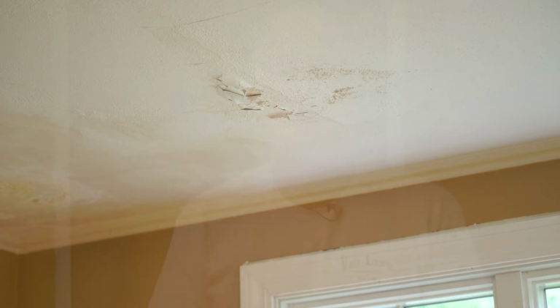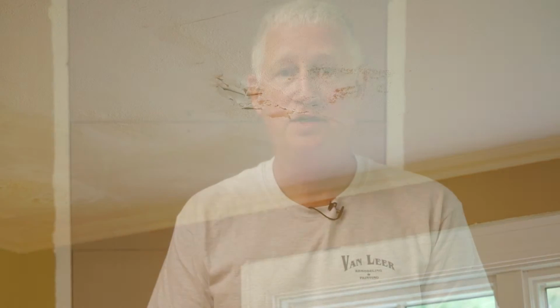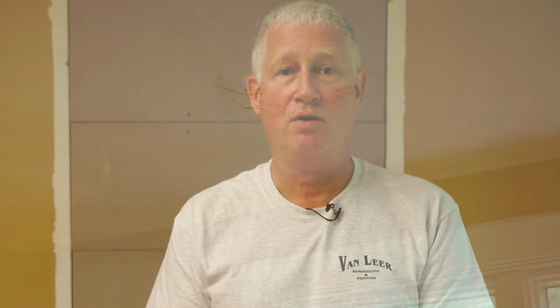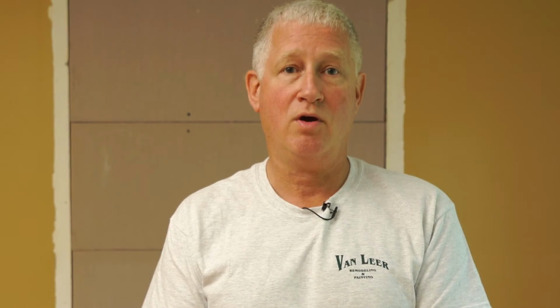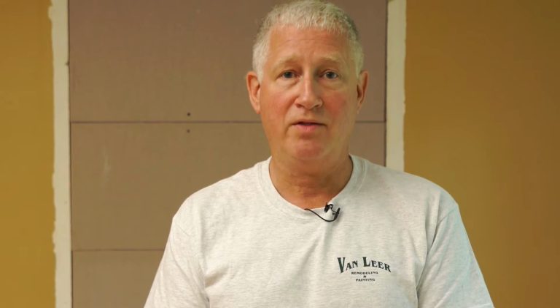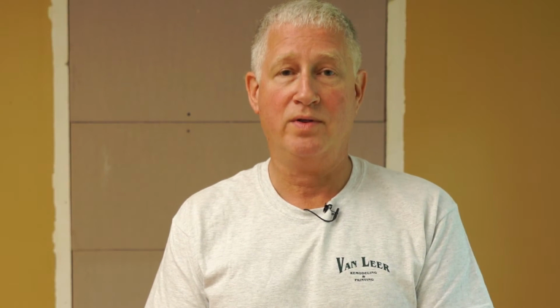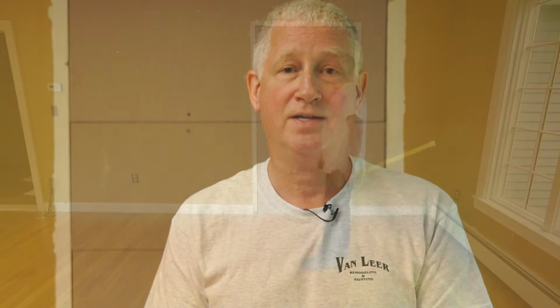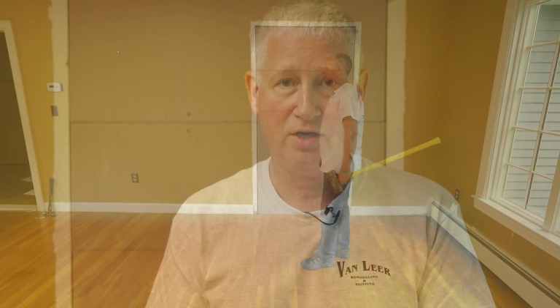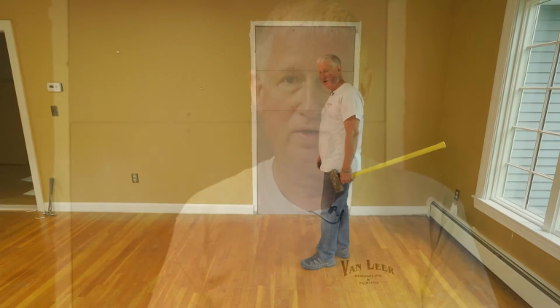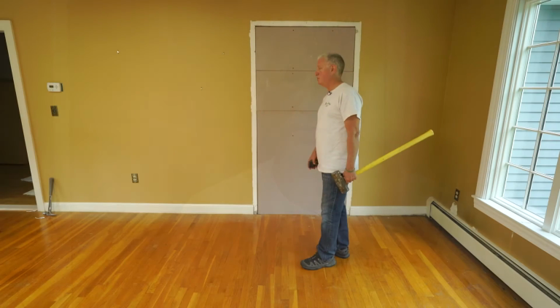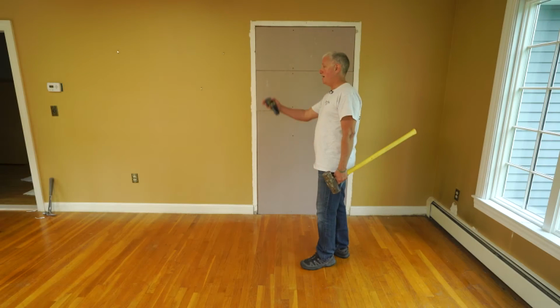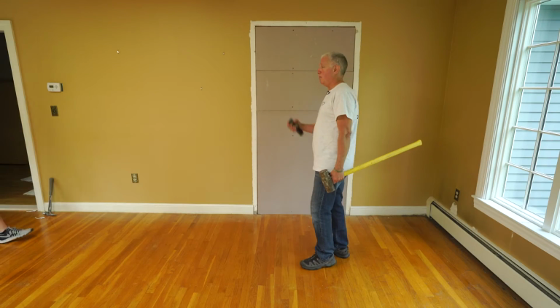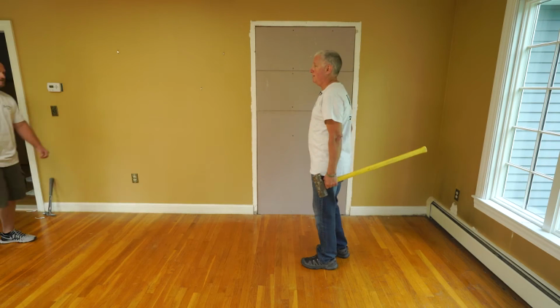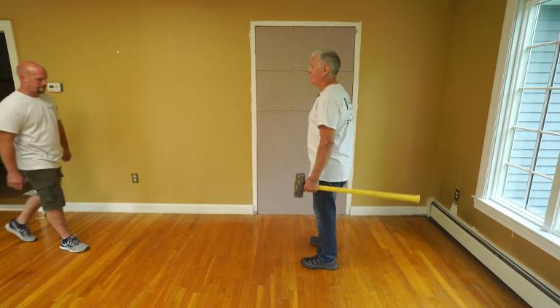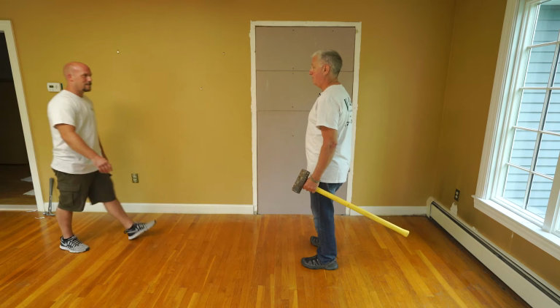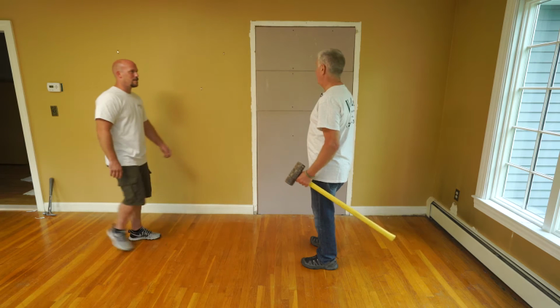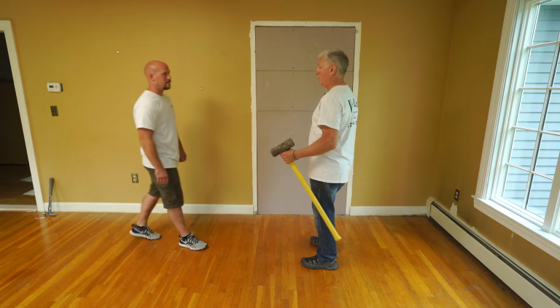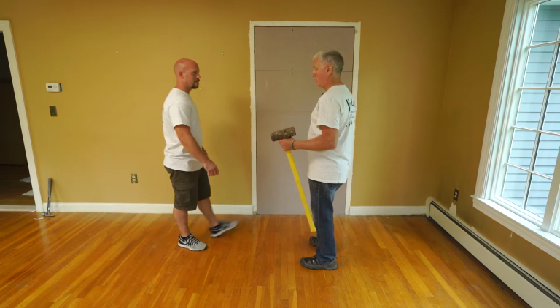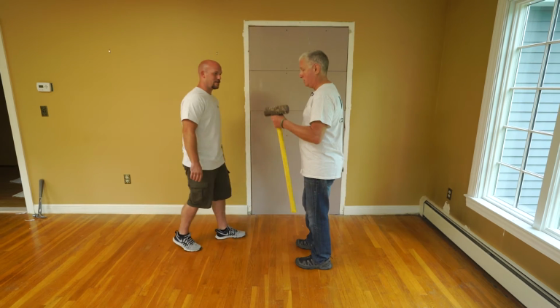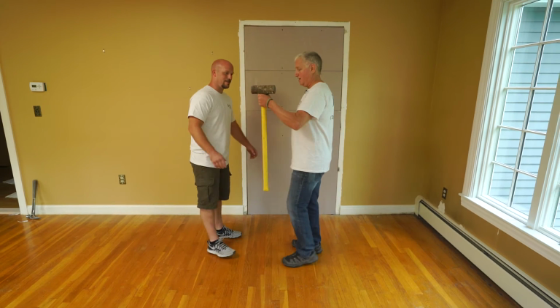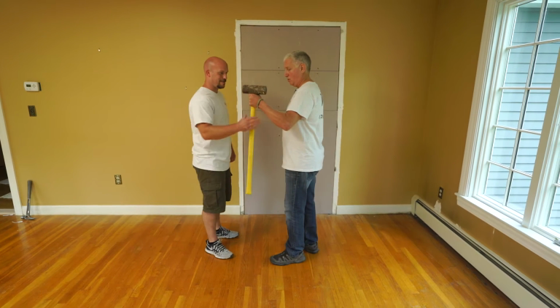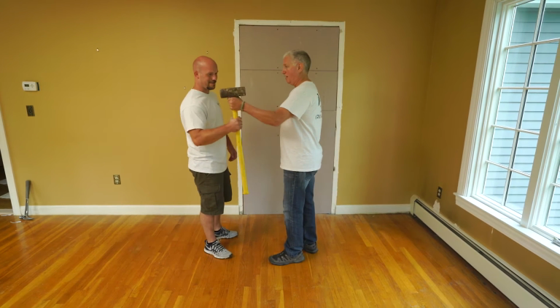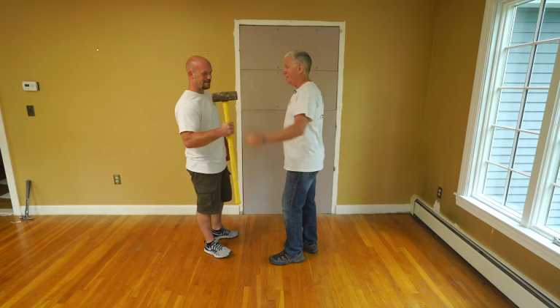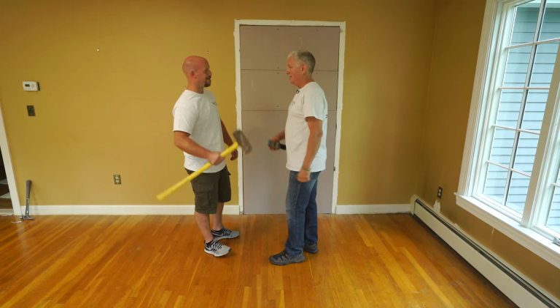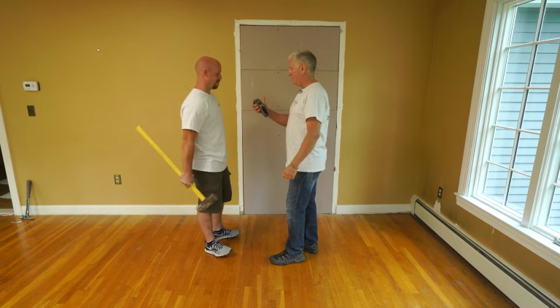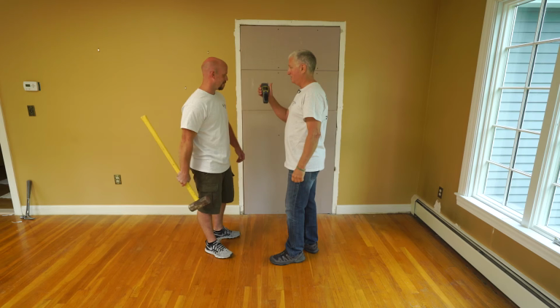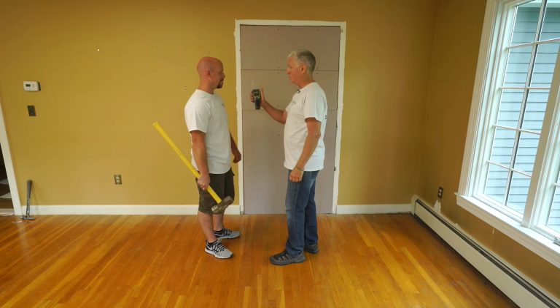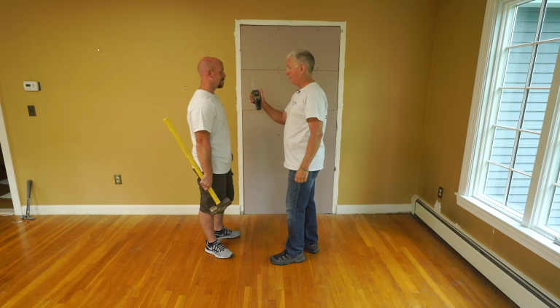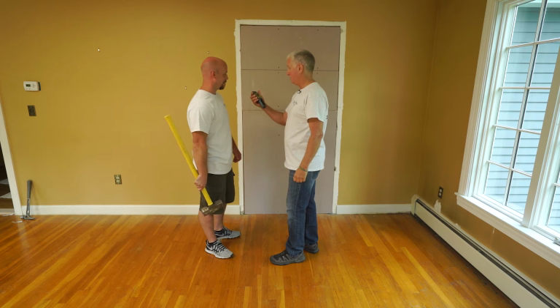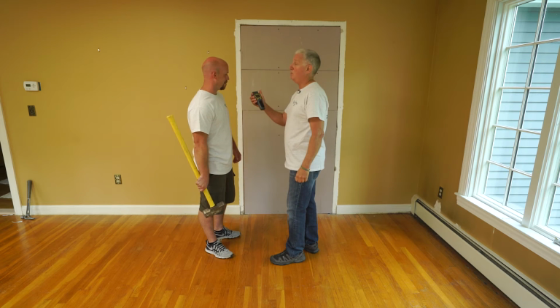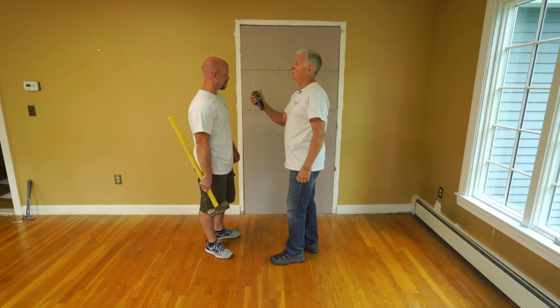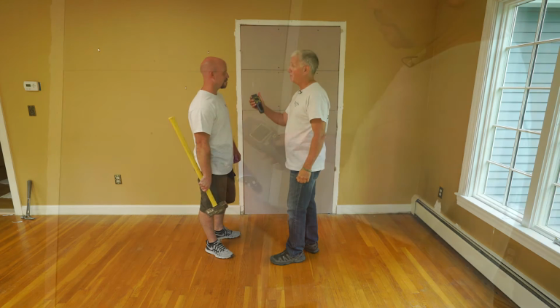The challenge is to know what's going on behind the wall without taking a sledgehammer to it. I want to introduce Dan, my number one man. He's here to help us figure out what's going on behind the walls. Dan, here's our old school way, and here's your new school way. This is a moisture meter from ToolSmart.